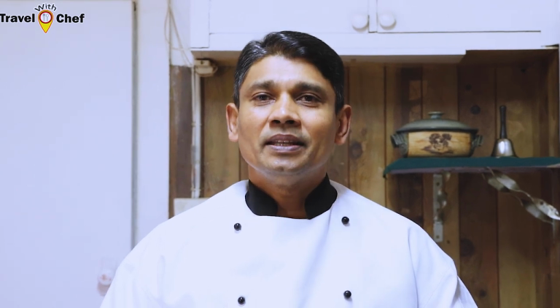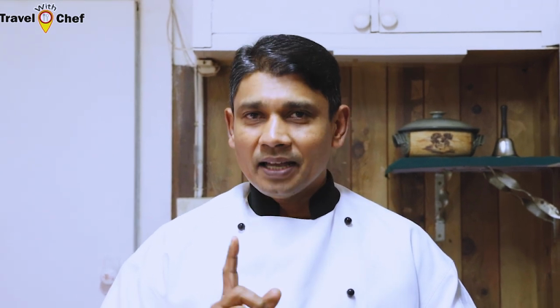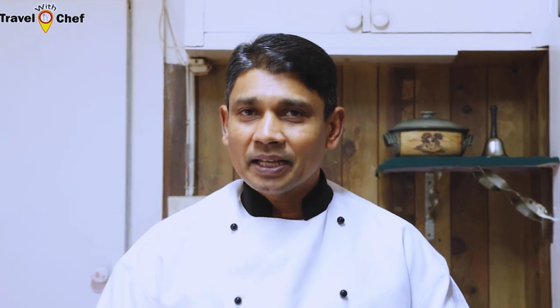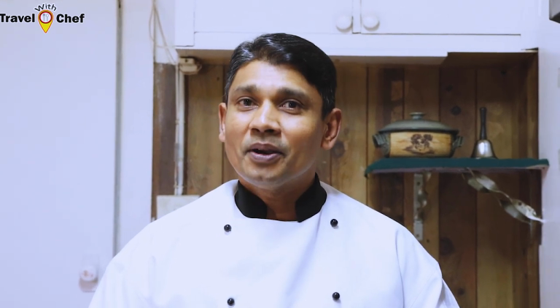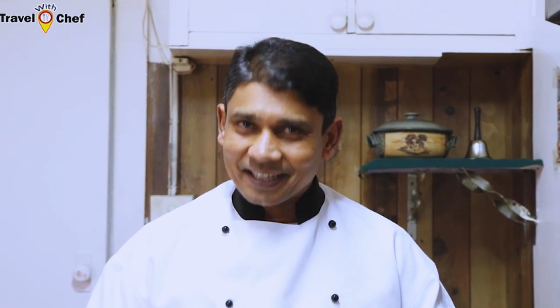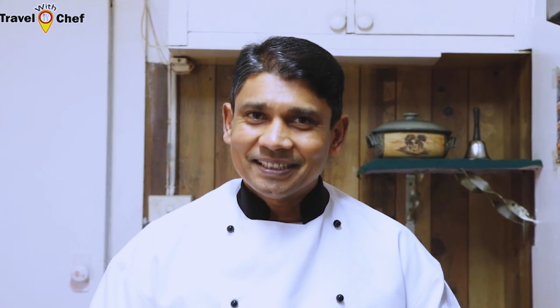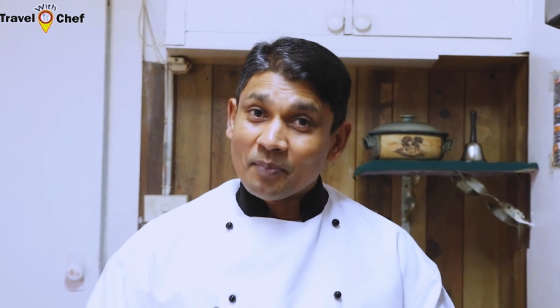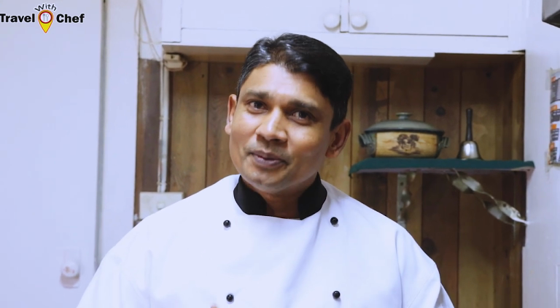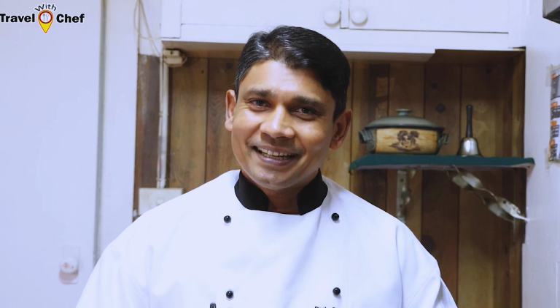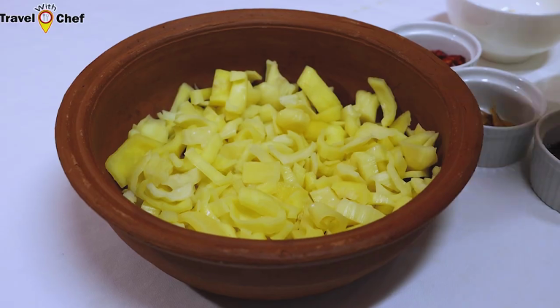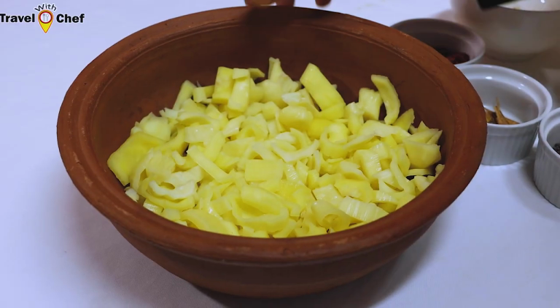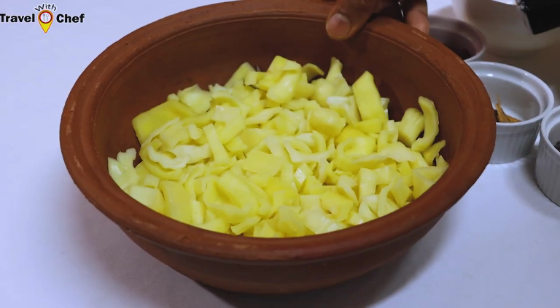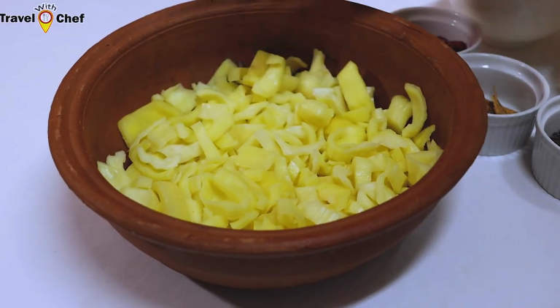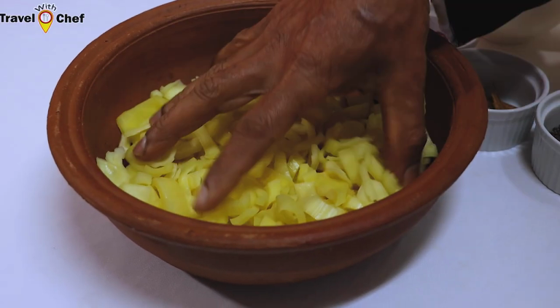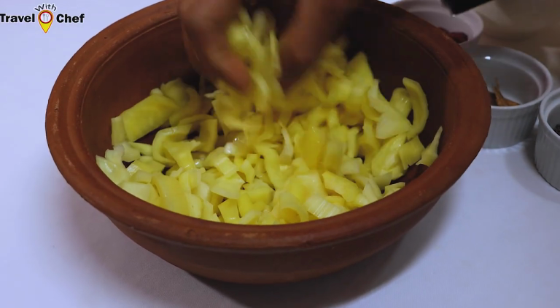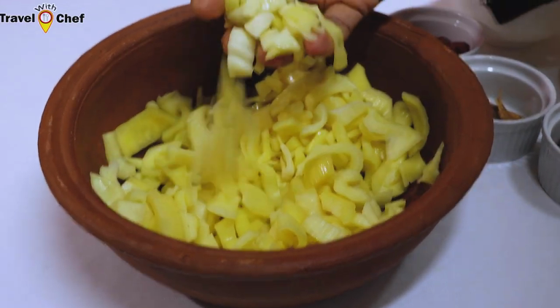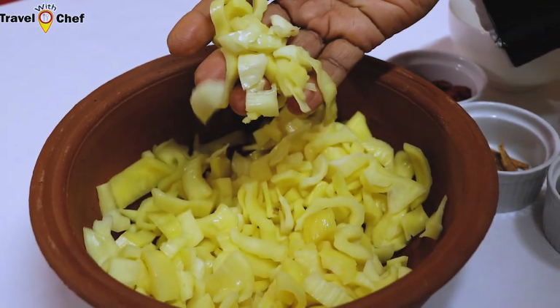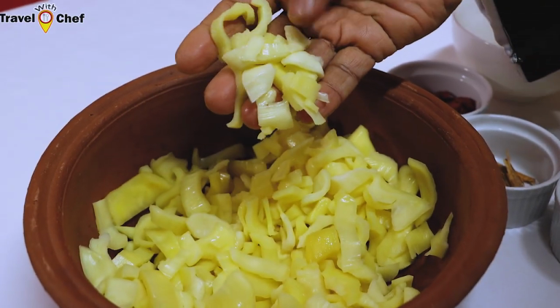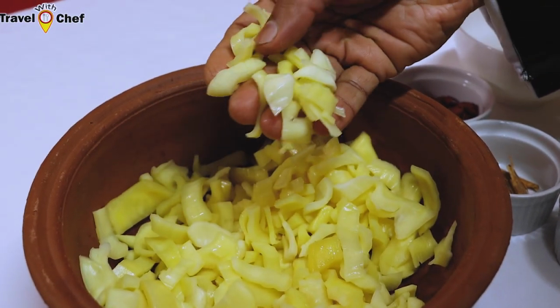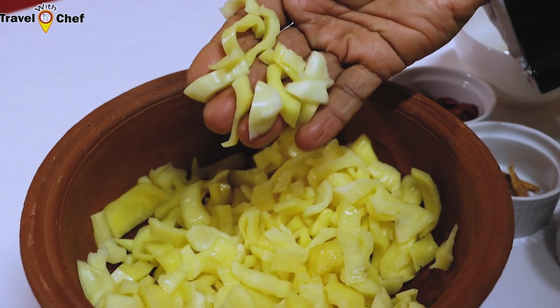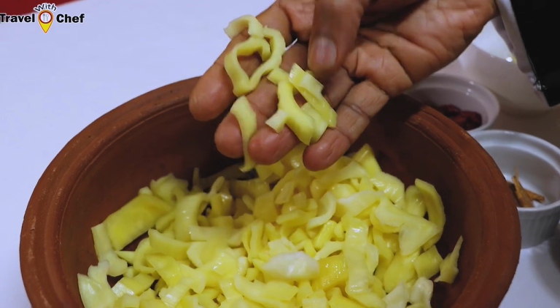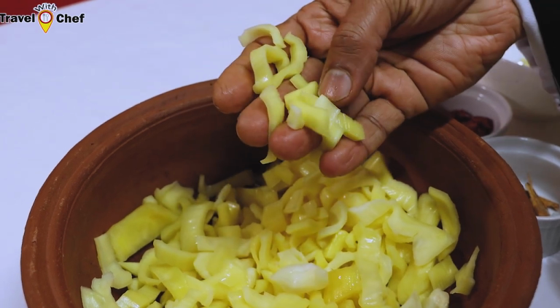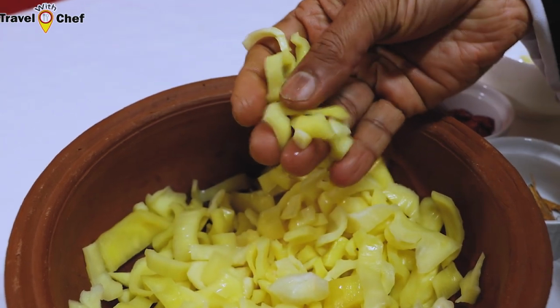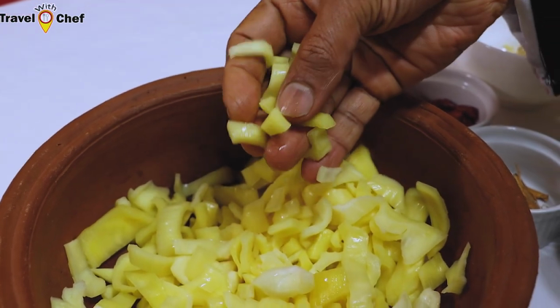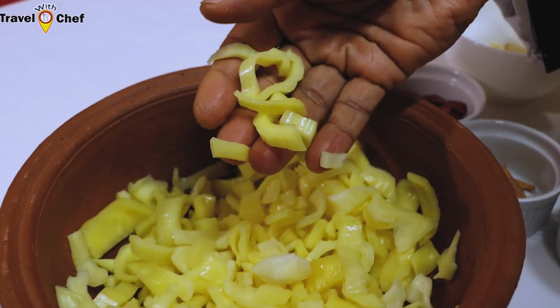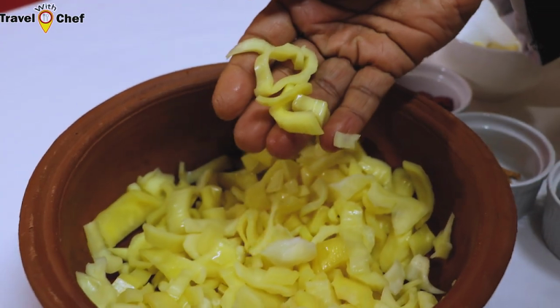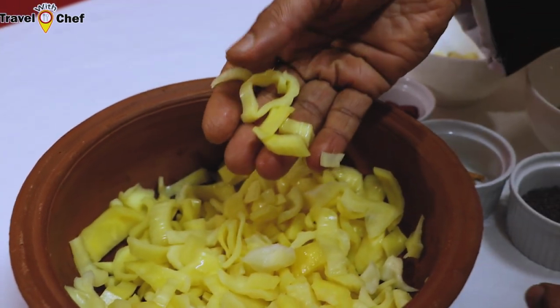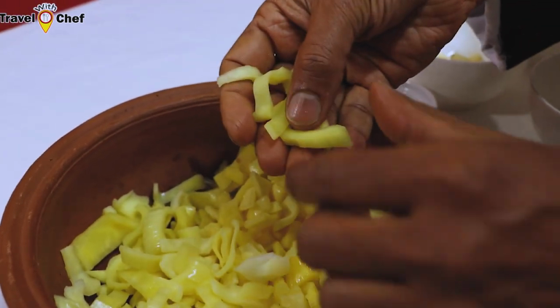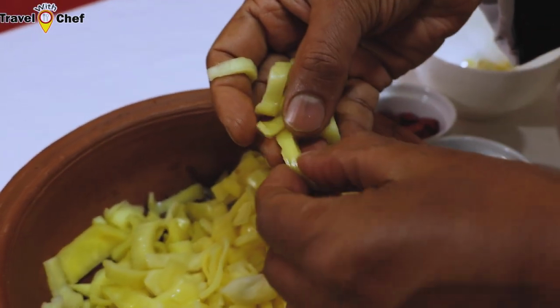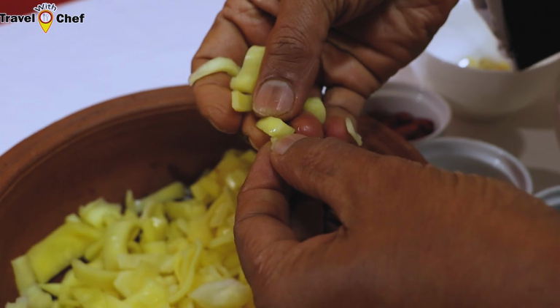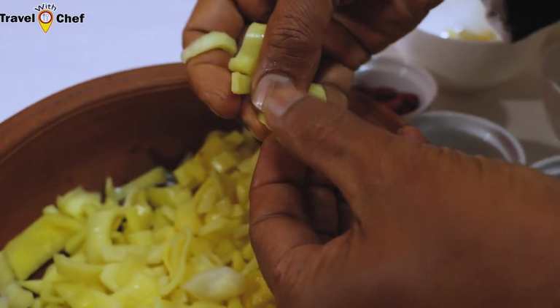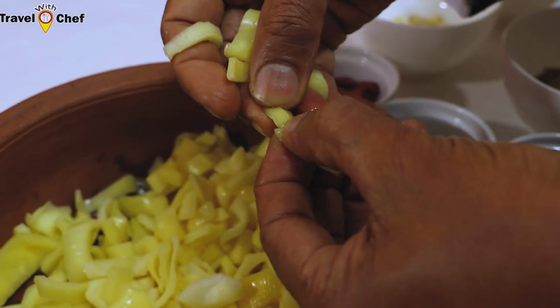We can also see that it is a bottle of water. I think this is the kind of bottle of water. We can use the bottle of water.